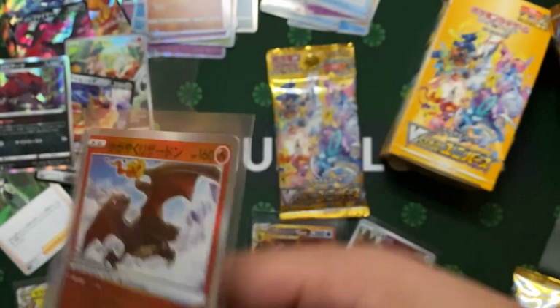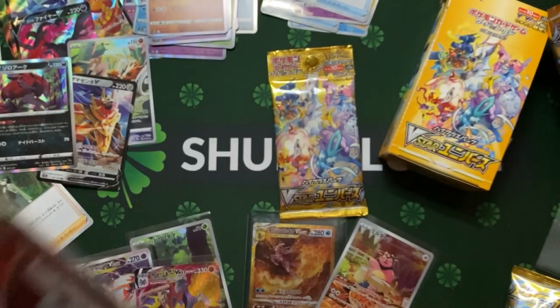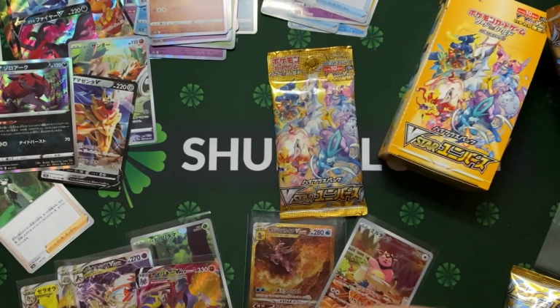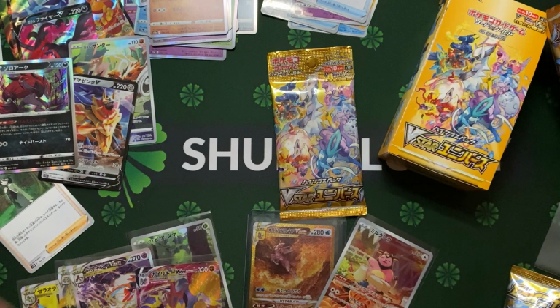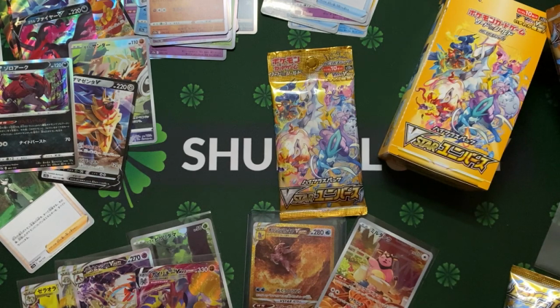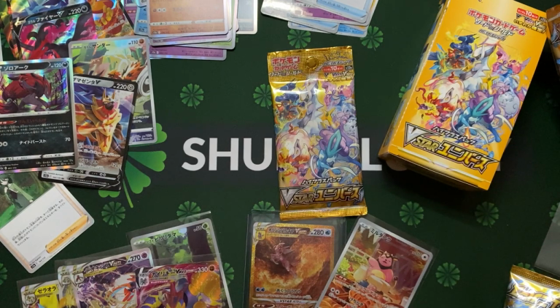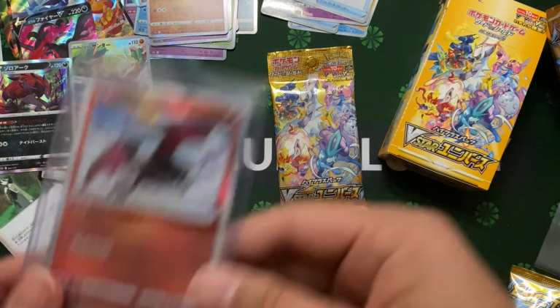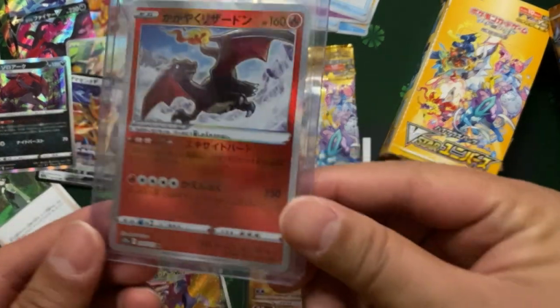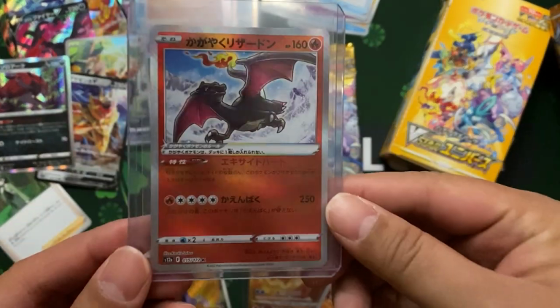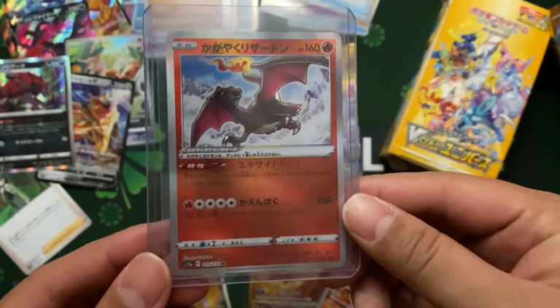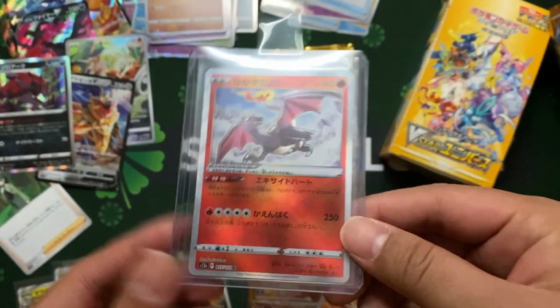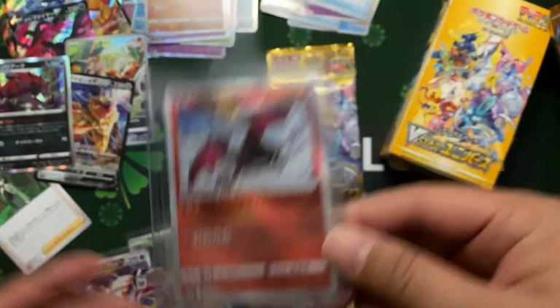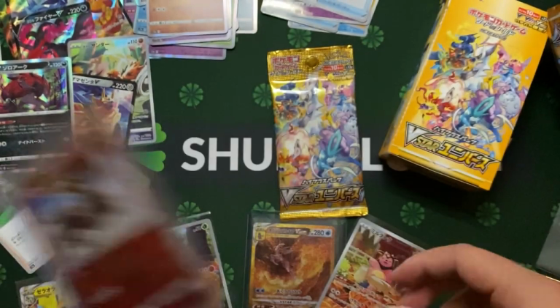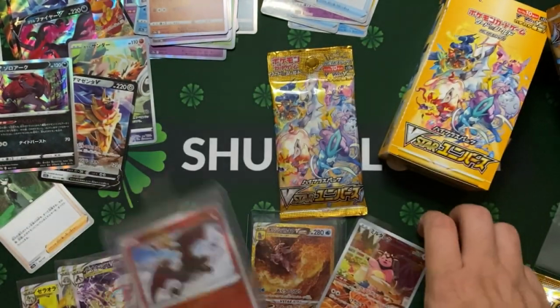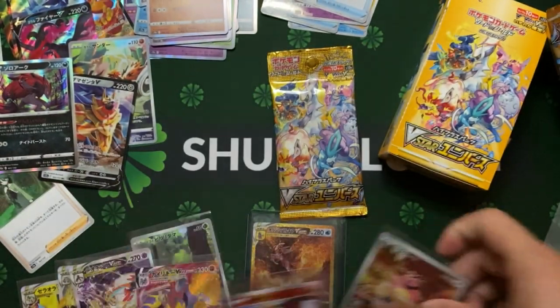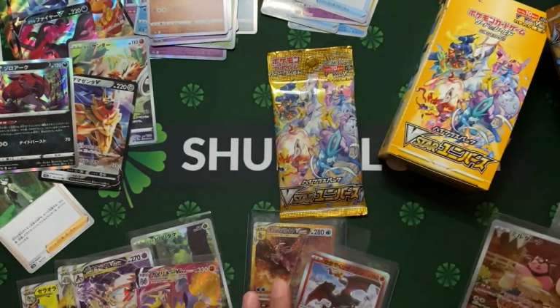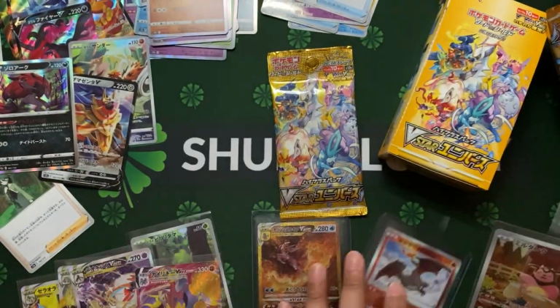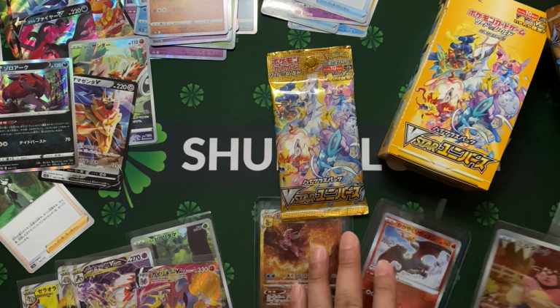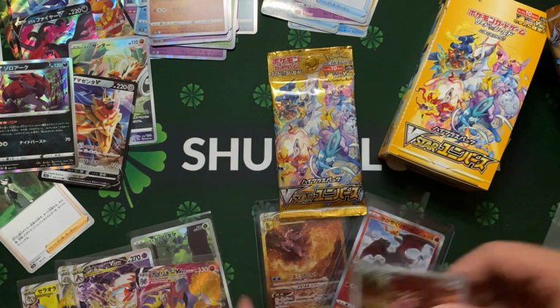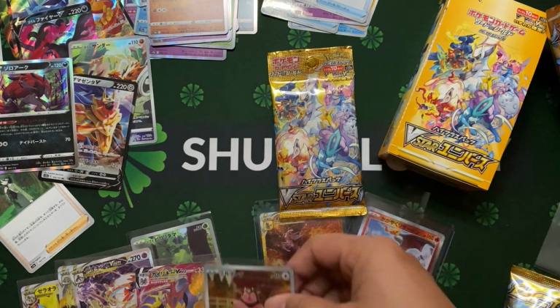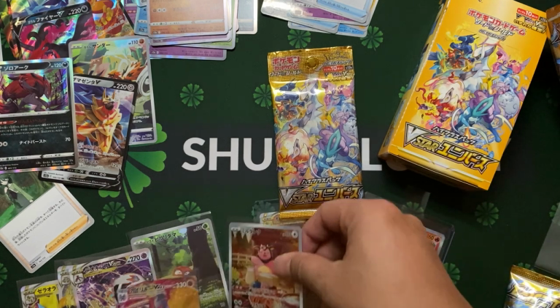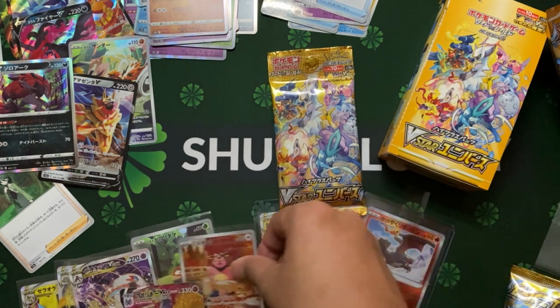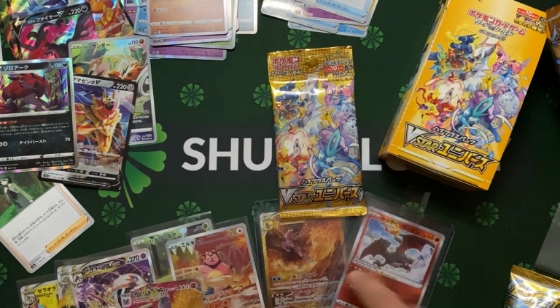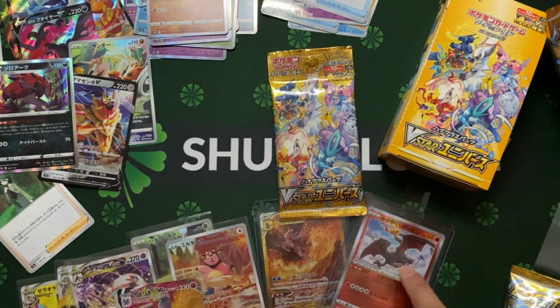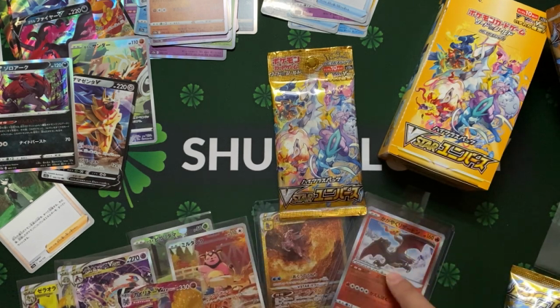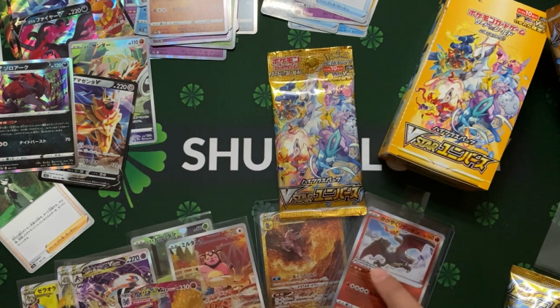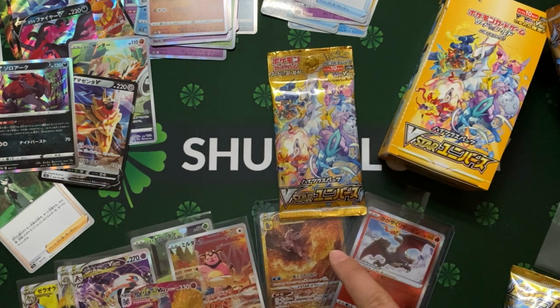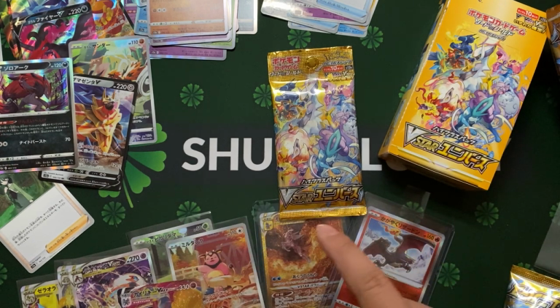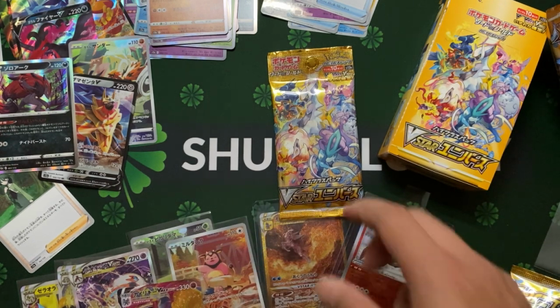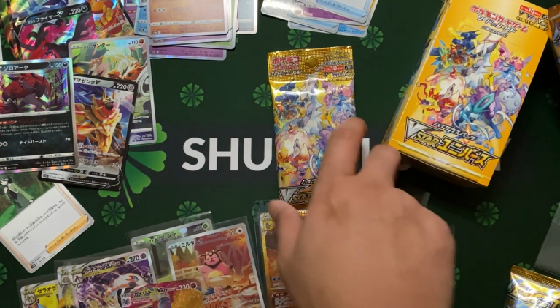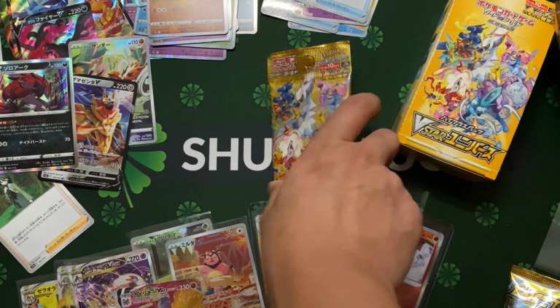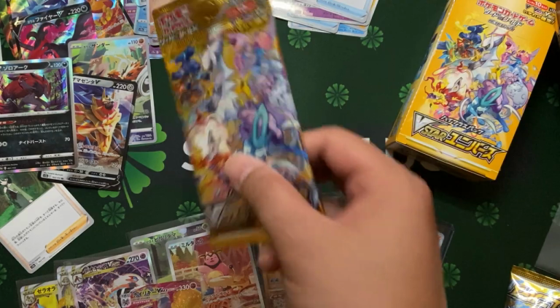Just nice that I was looking at this — everybody's saying Charizard, Charizard, Charizard. But there's also a very nice SR Charizard — two of it!